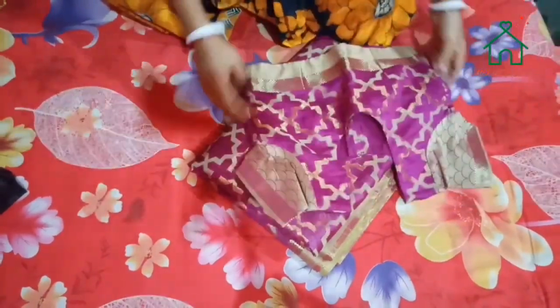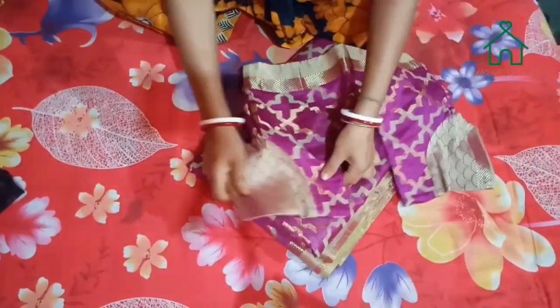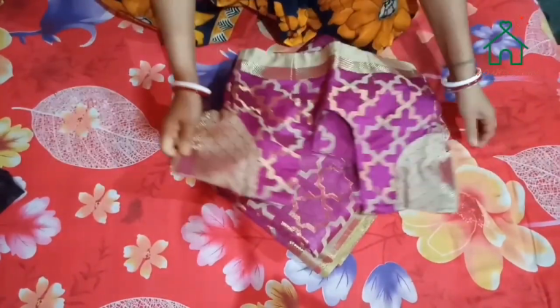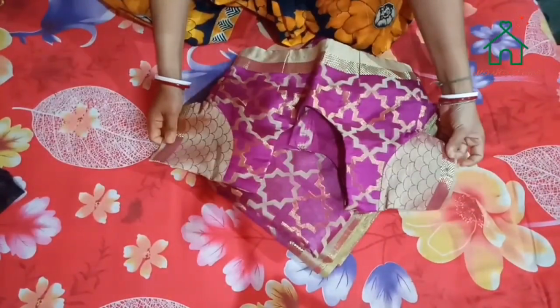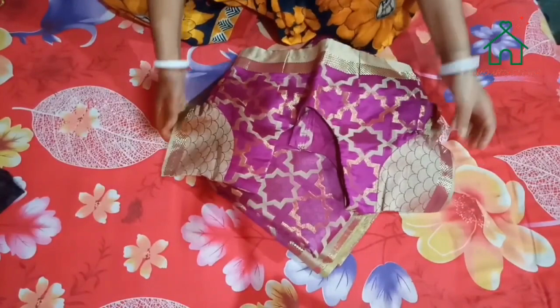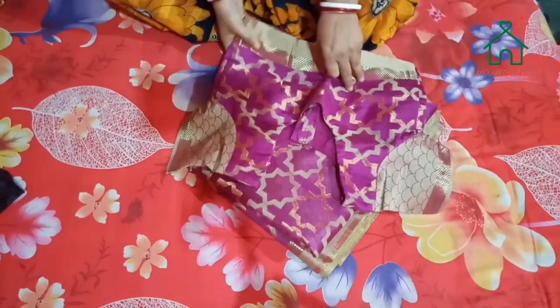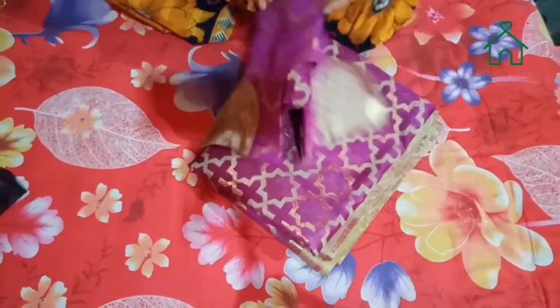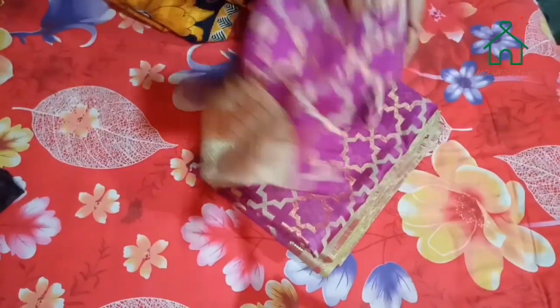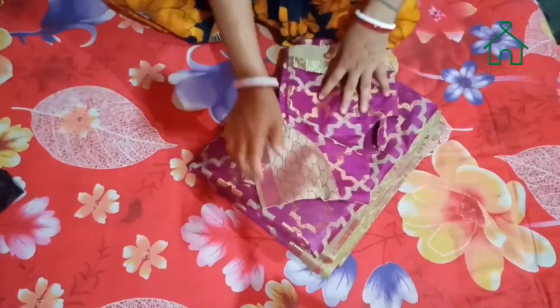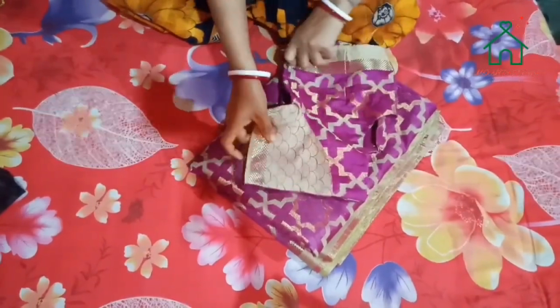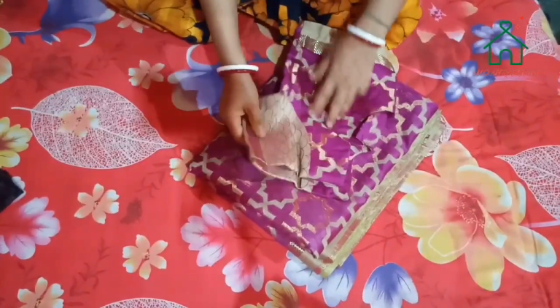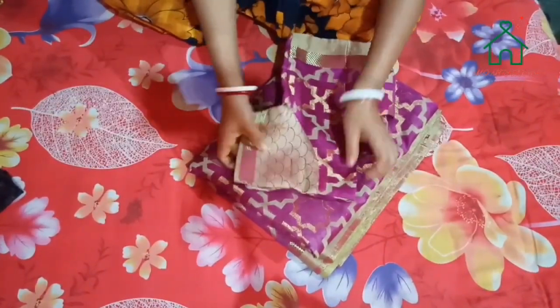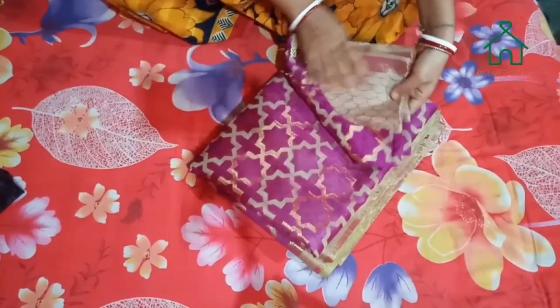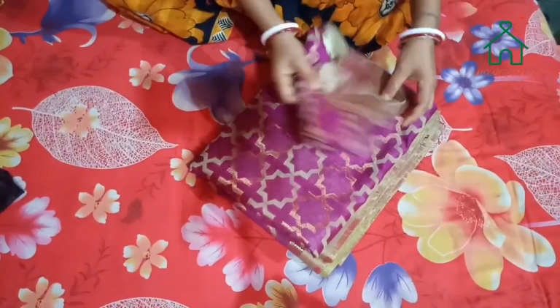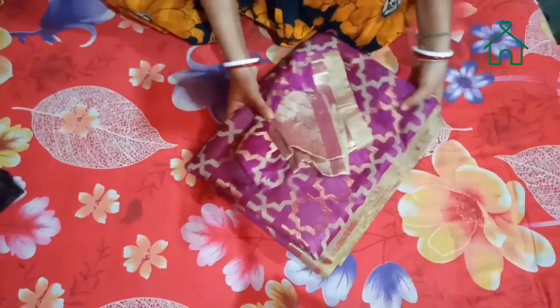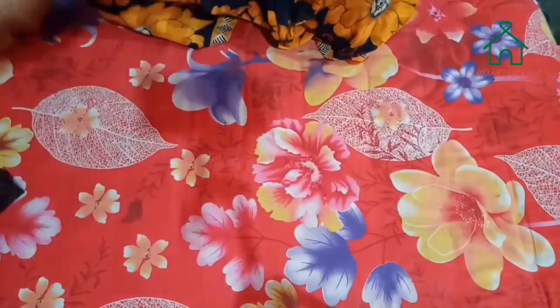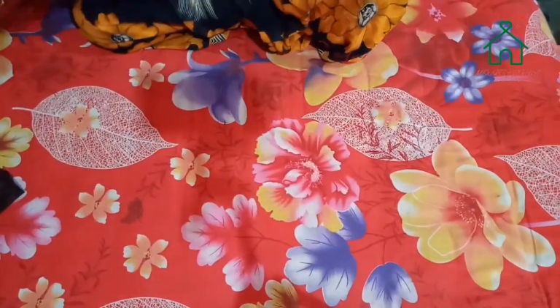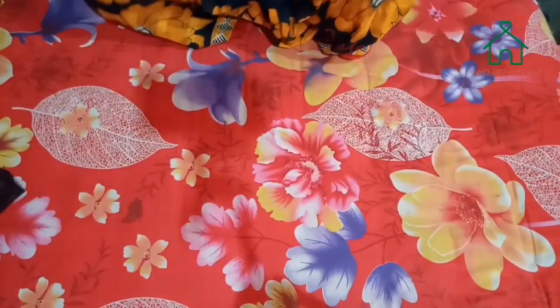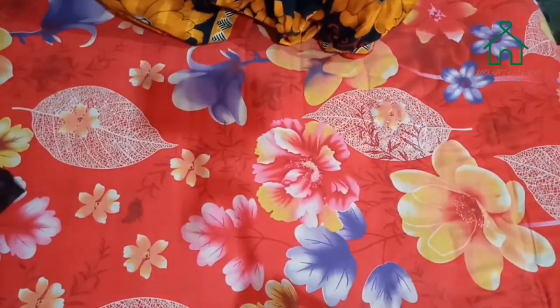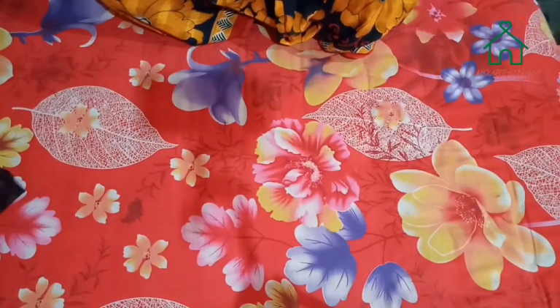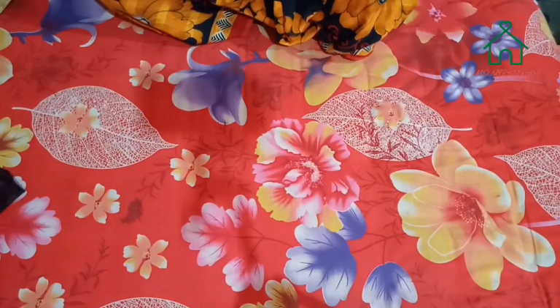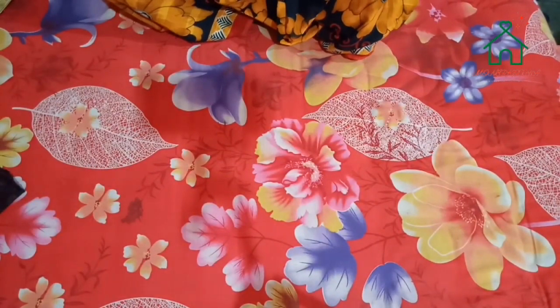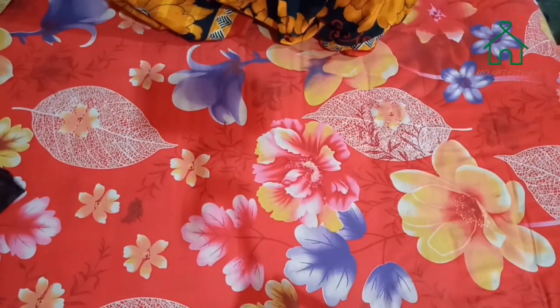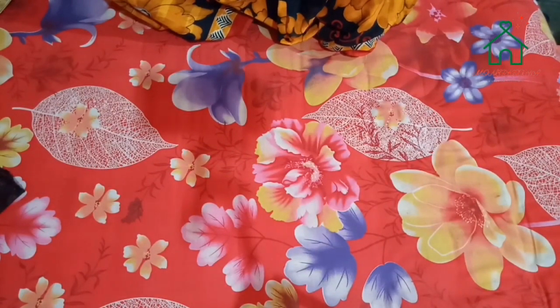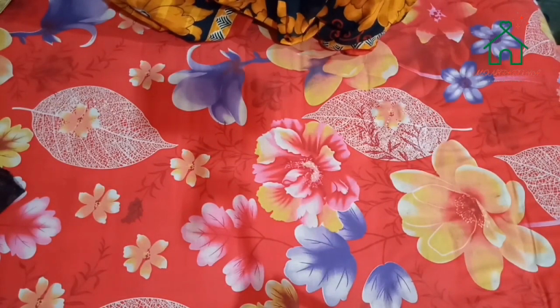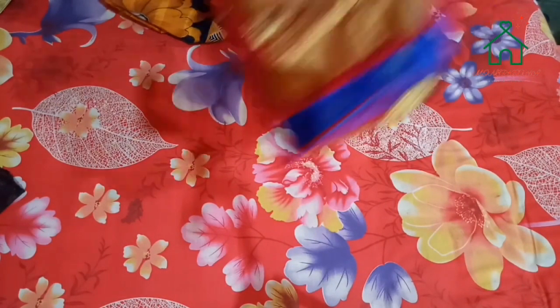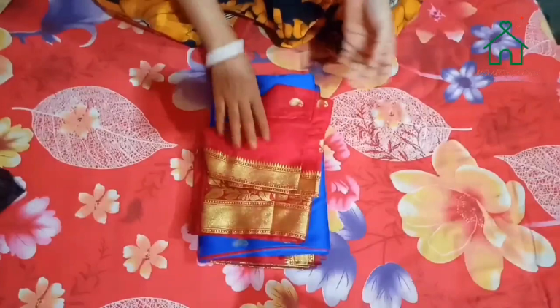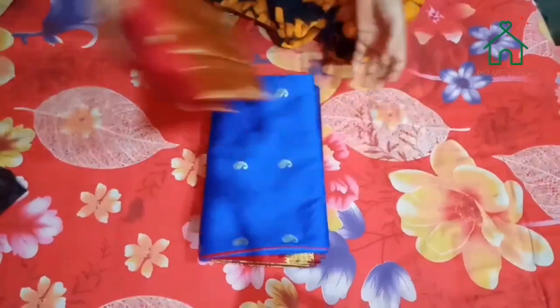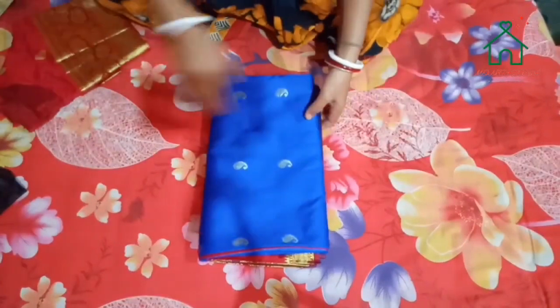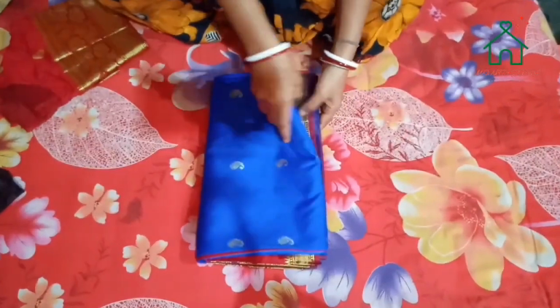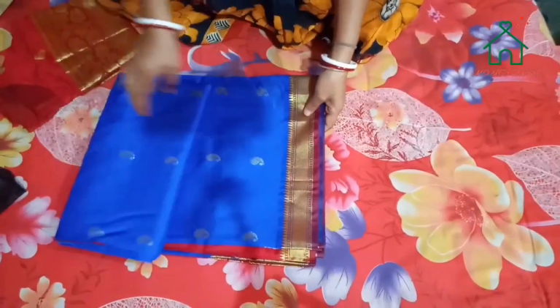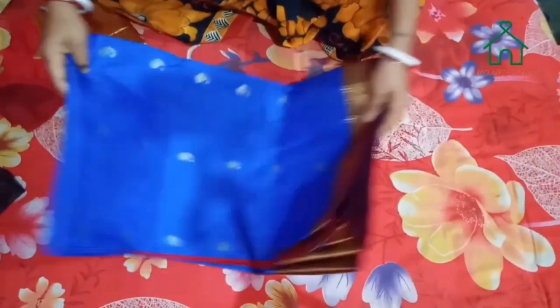I am trying to make a lot of the blouse on the front. We have to use that blouse for the first time. I am going to use the blouse for the first time.